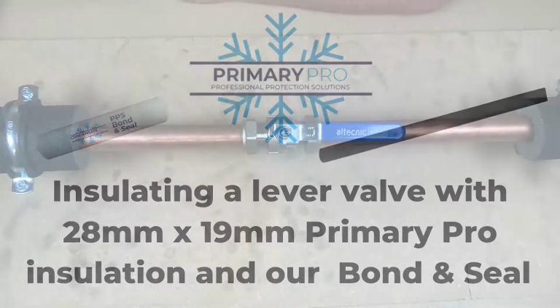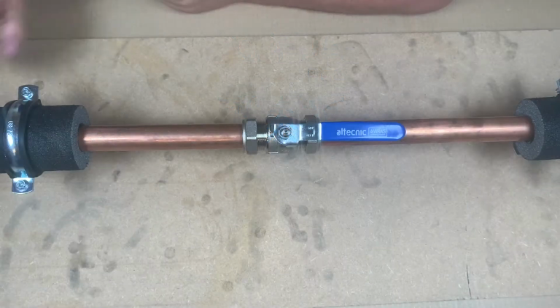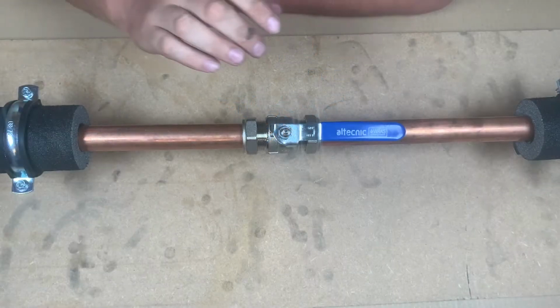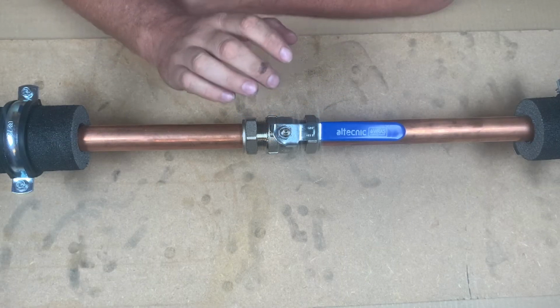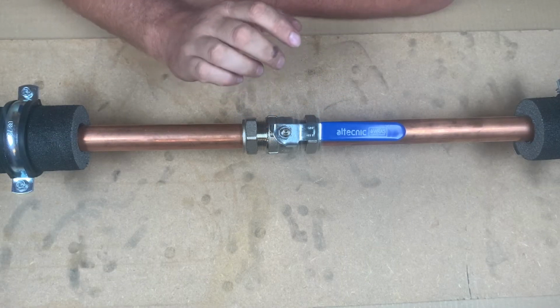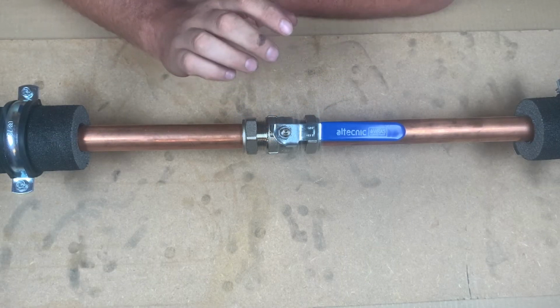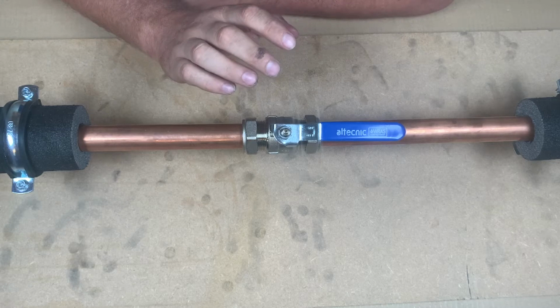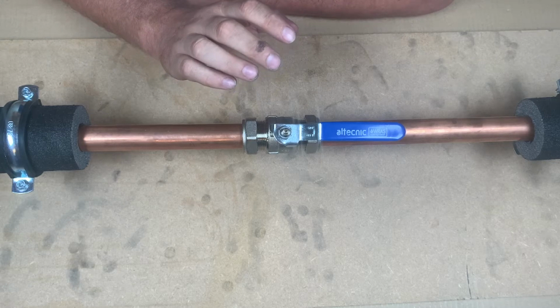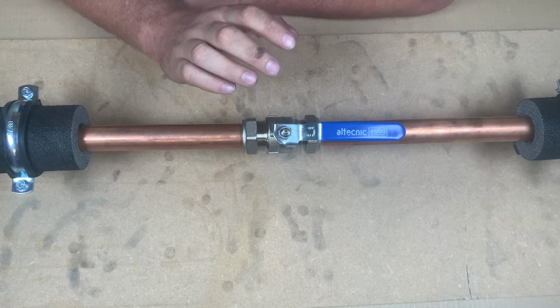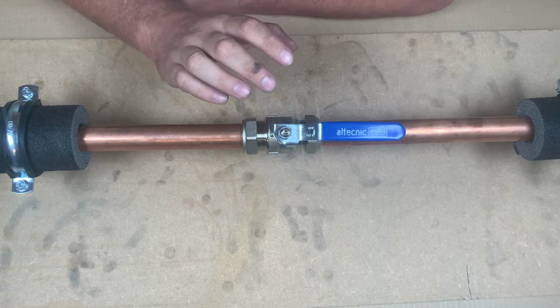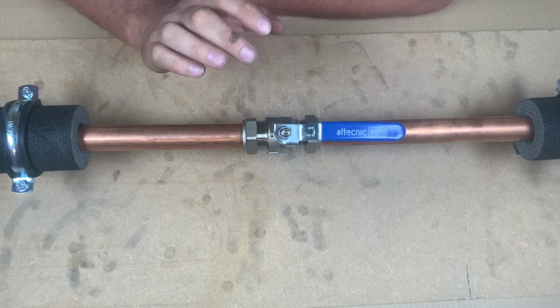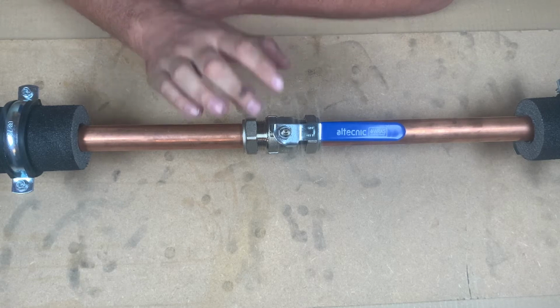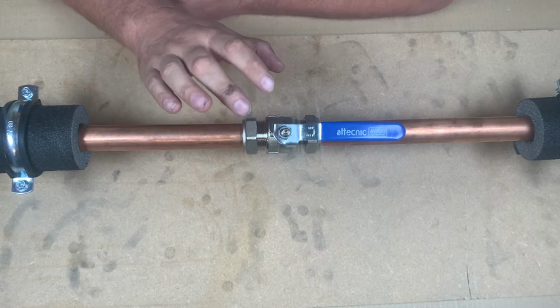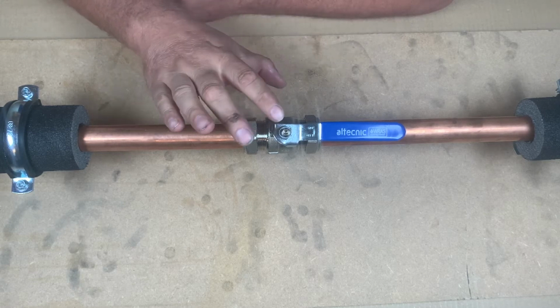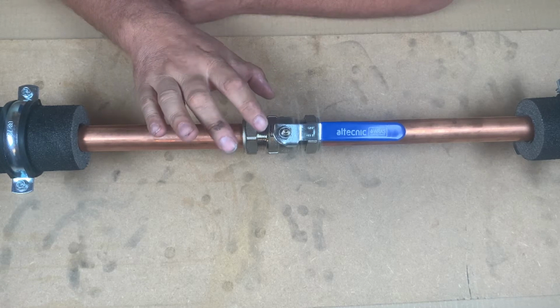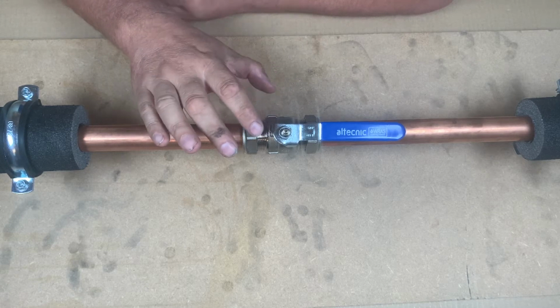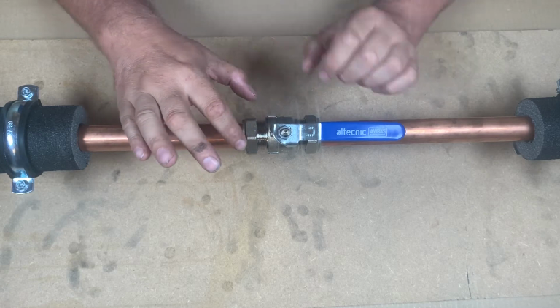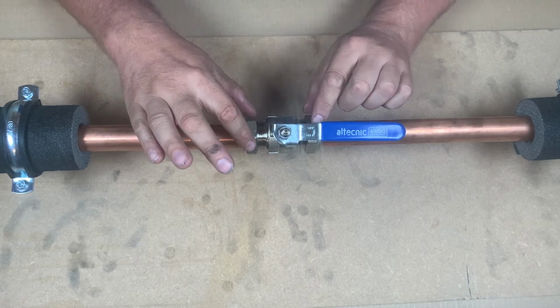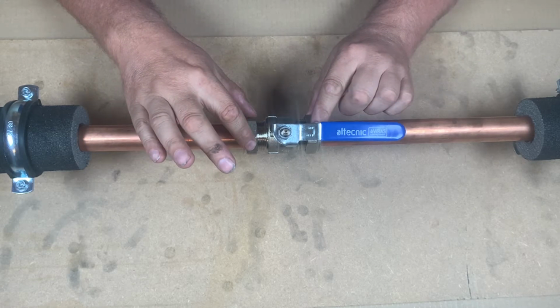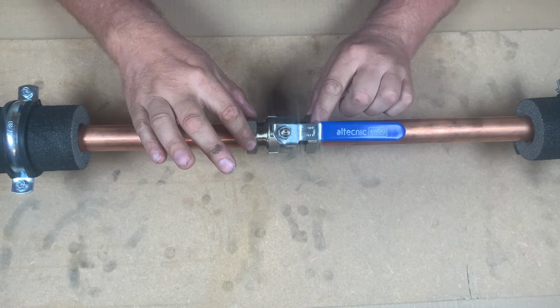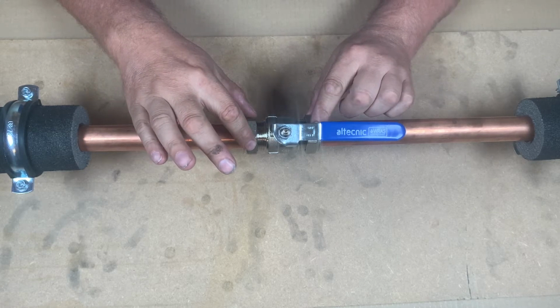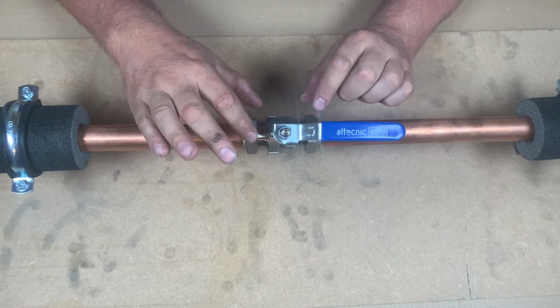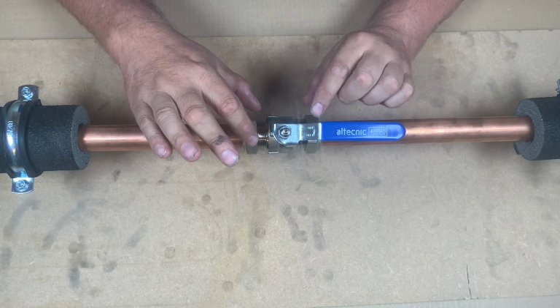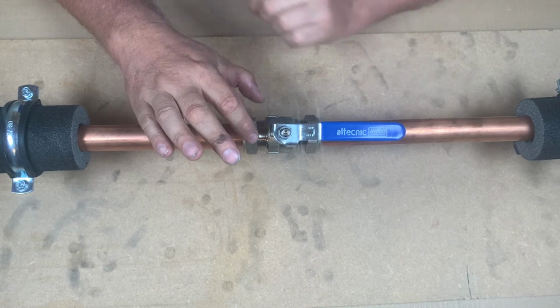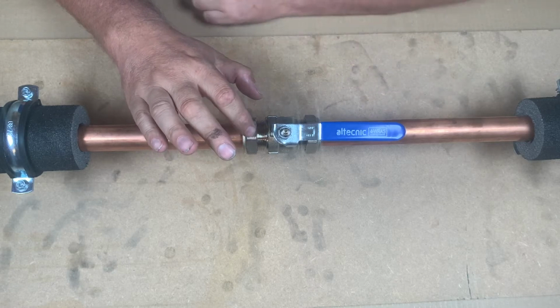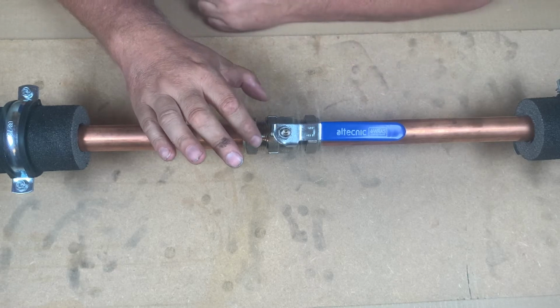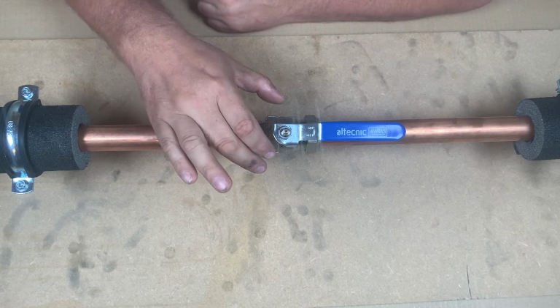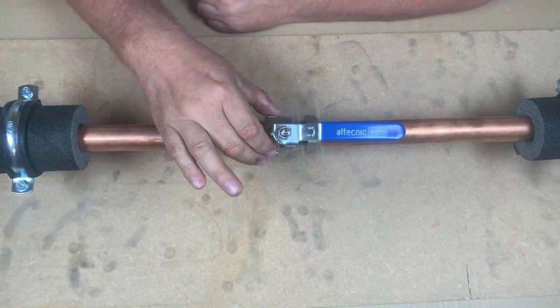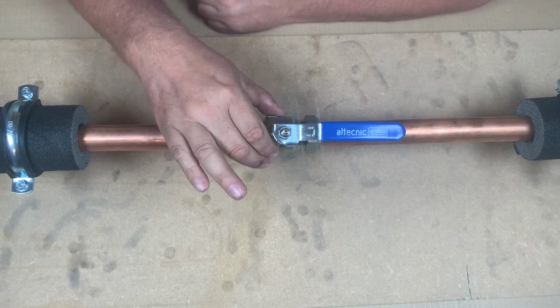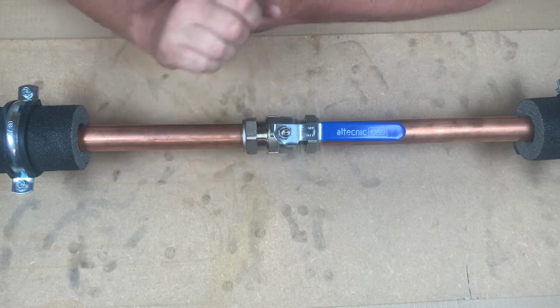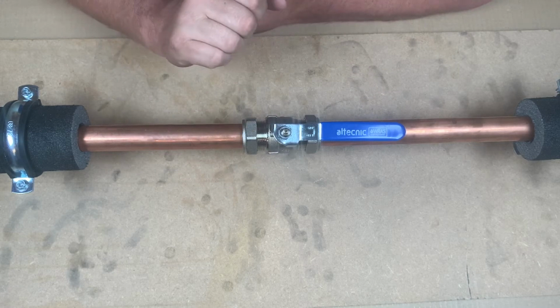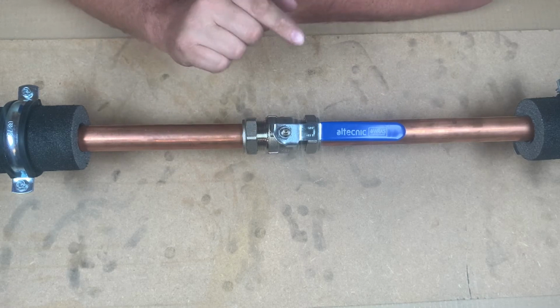As we know, it's really important to insulate all the external pipework and any fittings. What we're going to do in this video is show you how to insulate with the Primary Pro insulation around valves like this — this is an Altechnic lever valve.